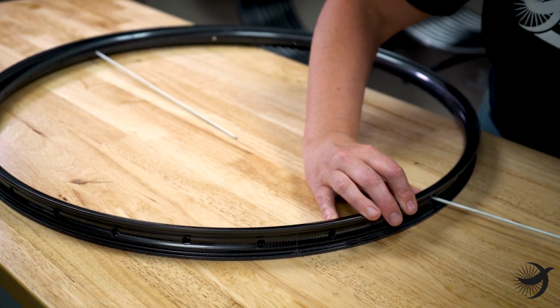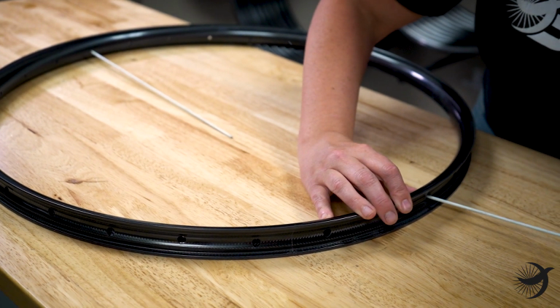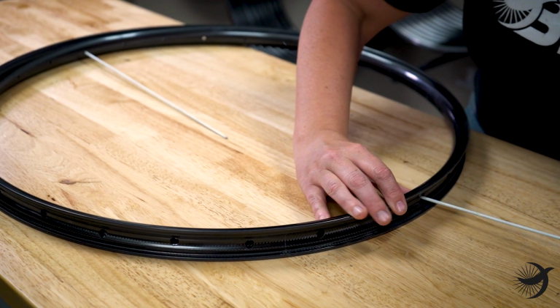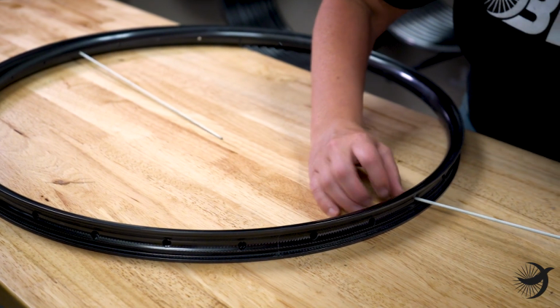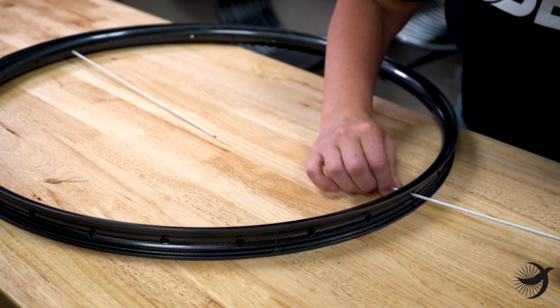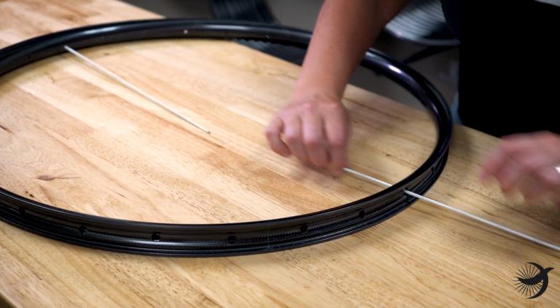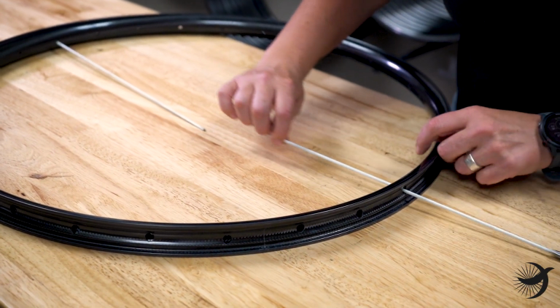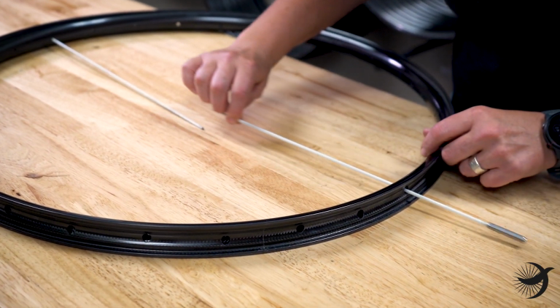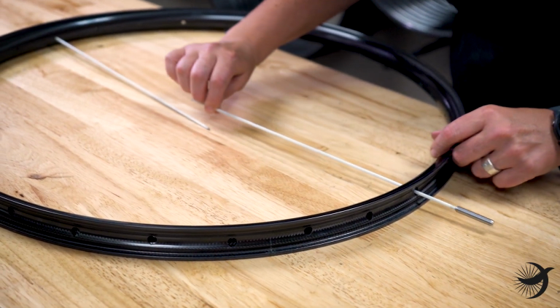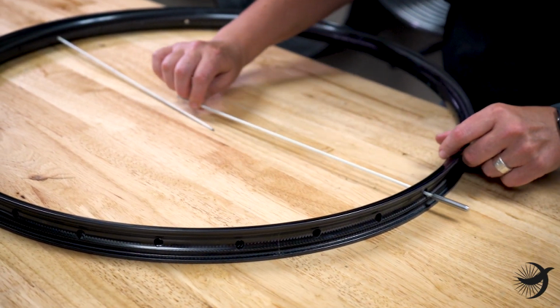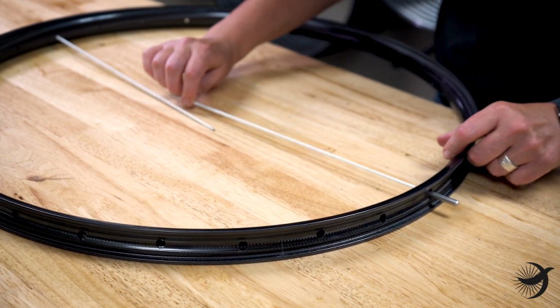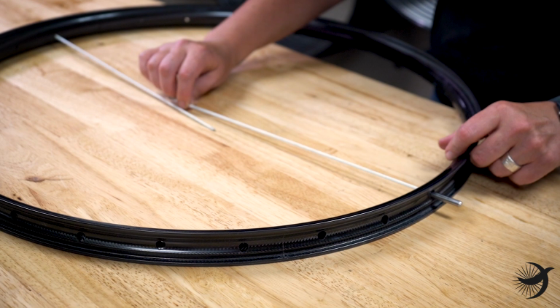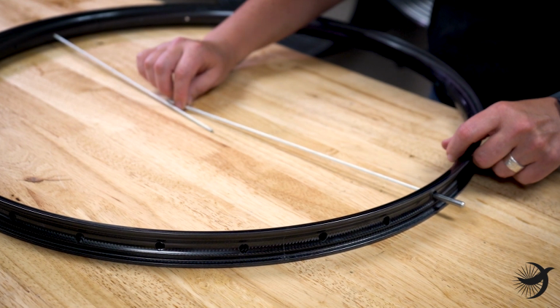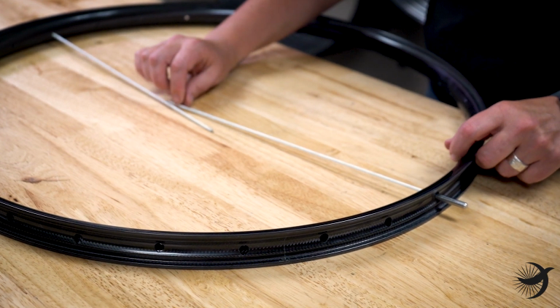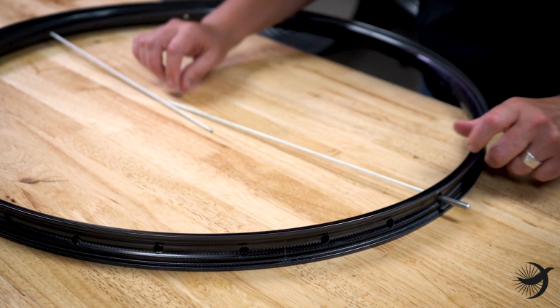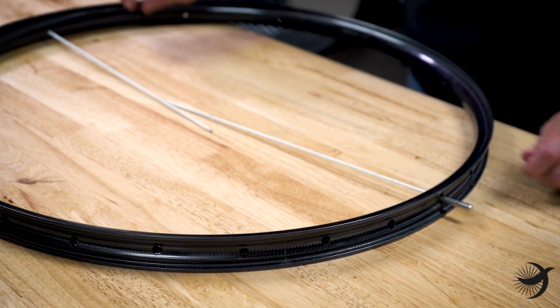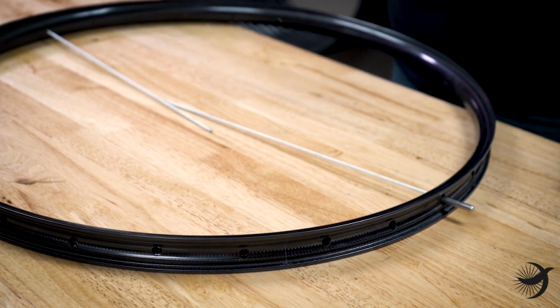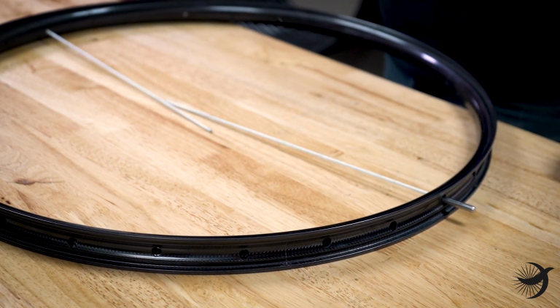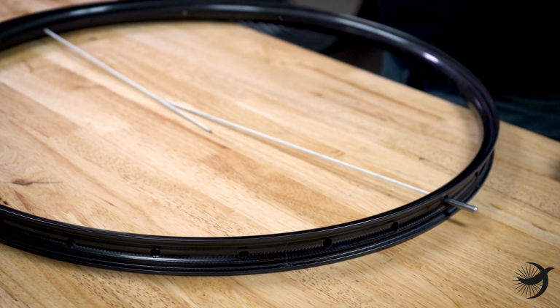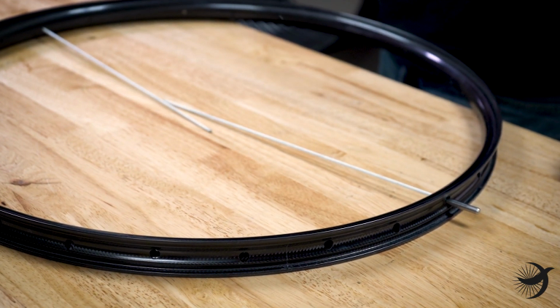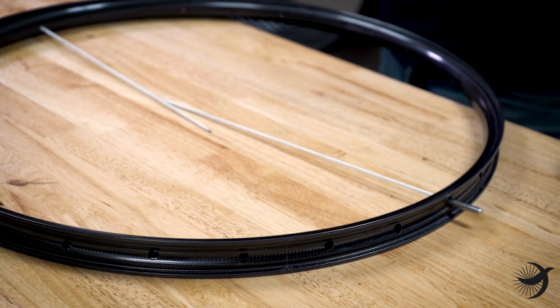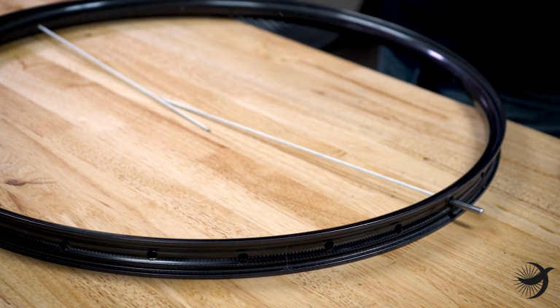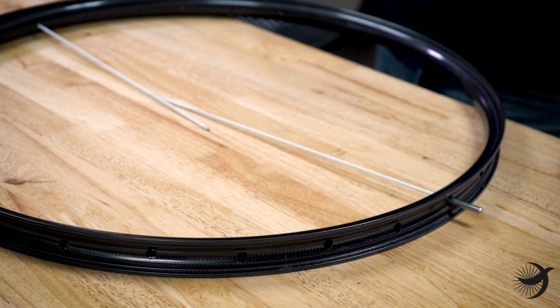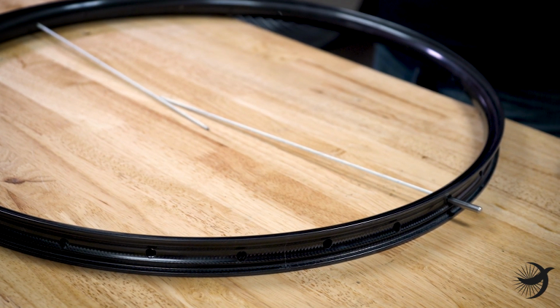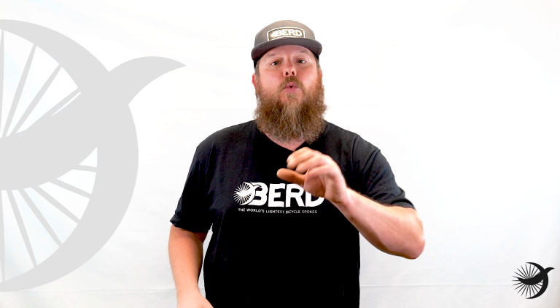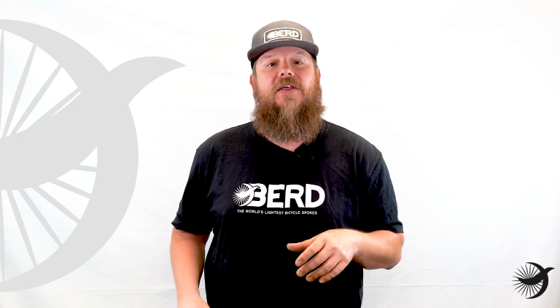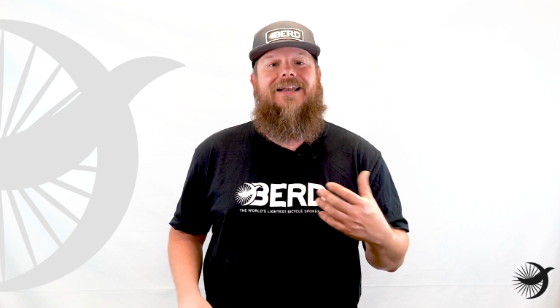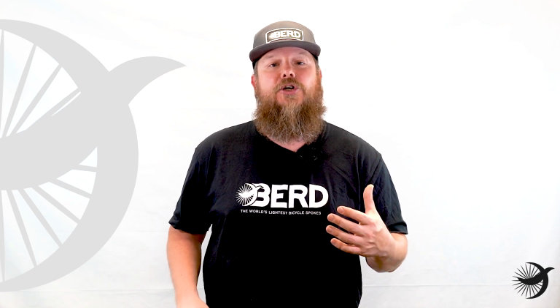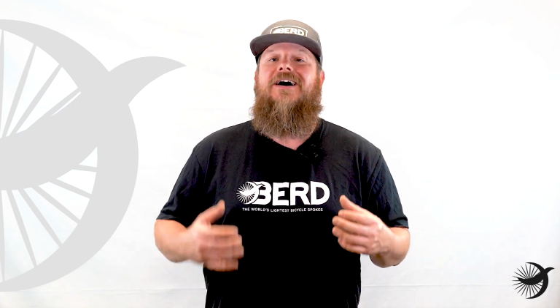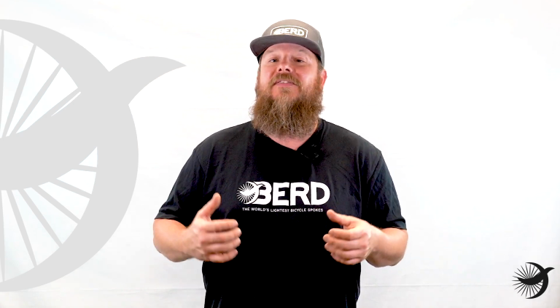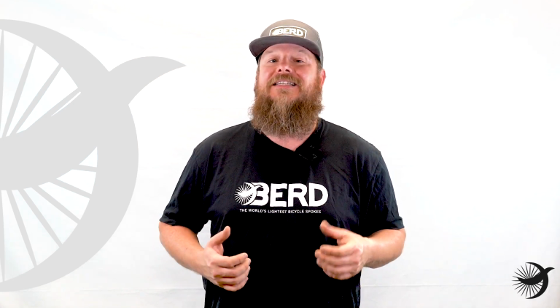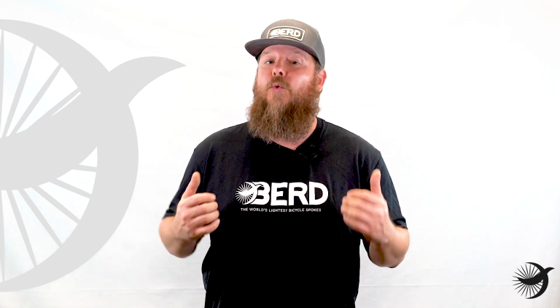Even a one to two millimeter discrepancy will result in the wrong spoke lengths being calculated, and you won't know that there's an issue until you've invested a great deal of time and effort.